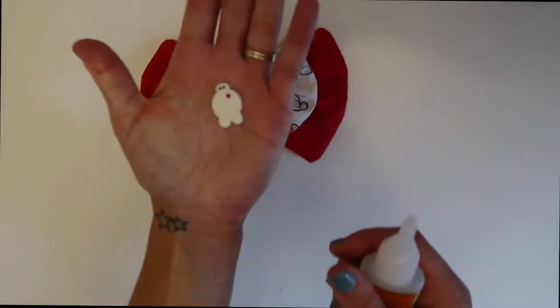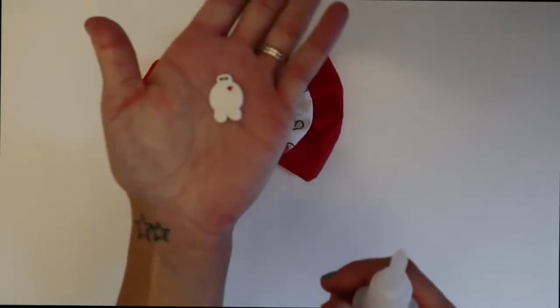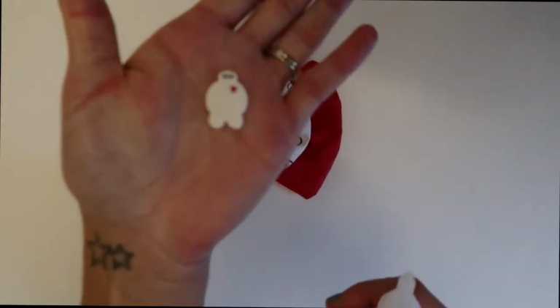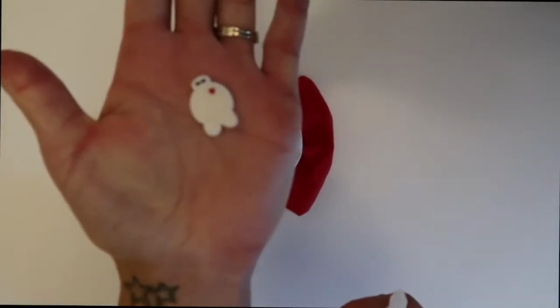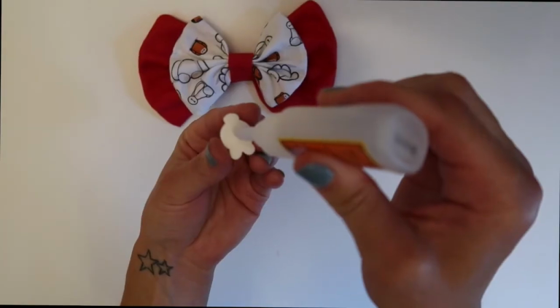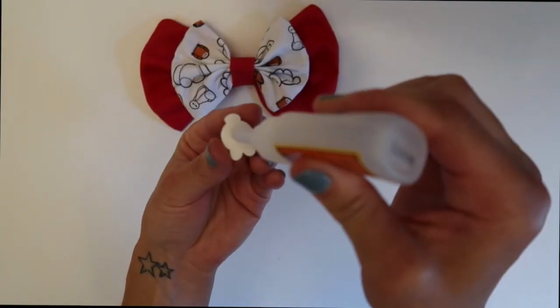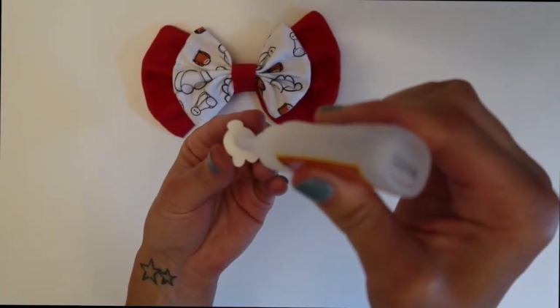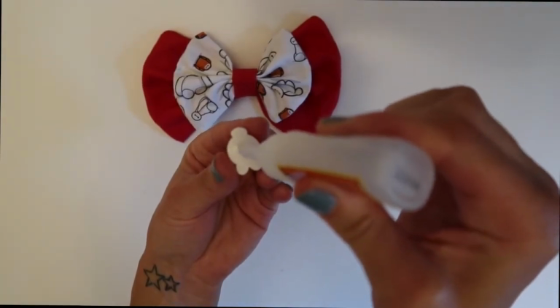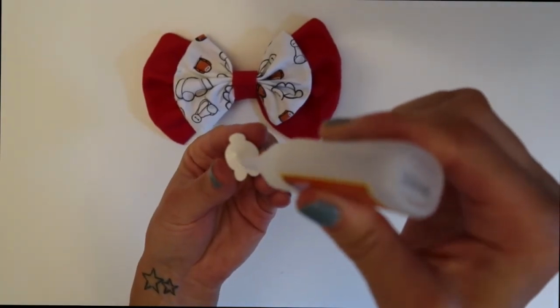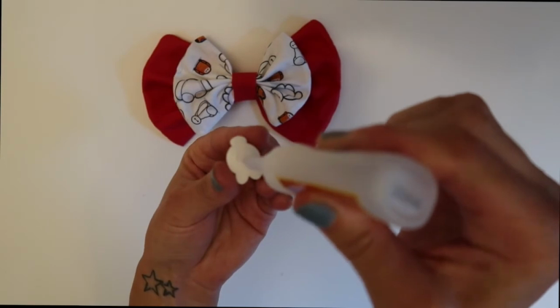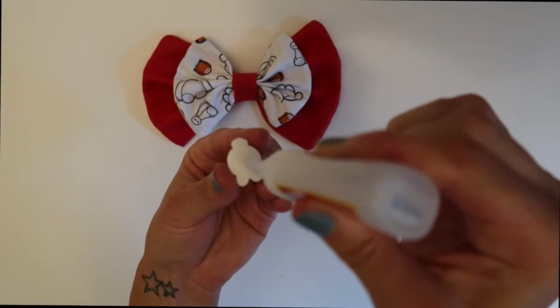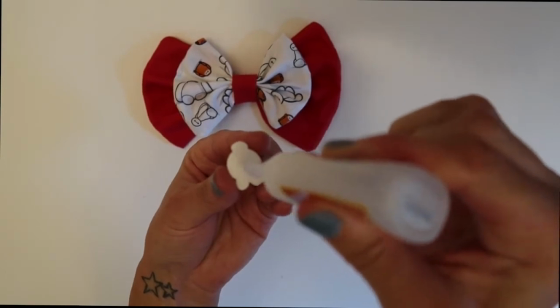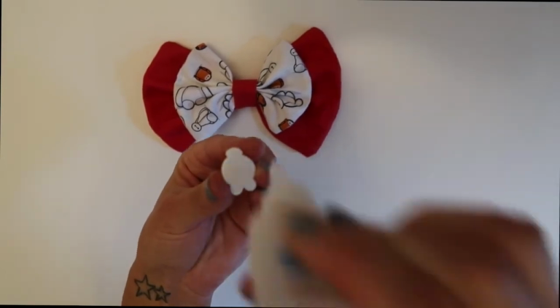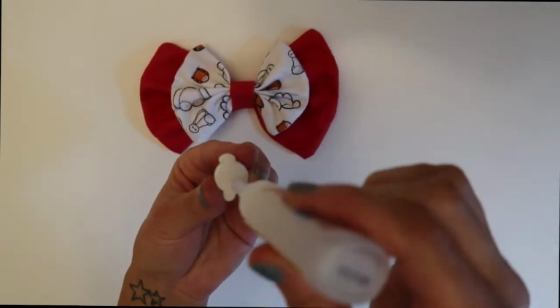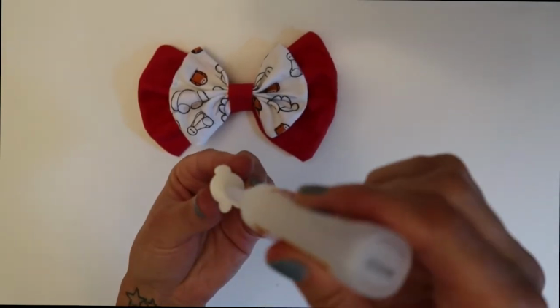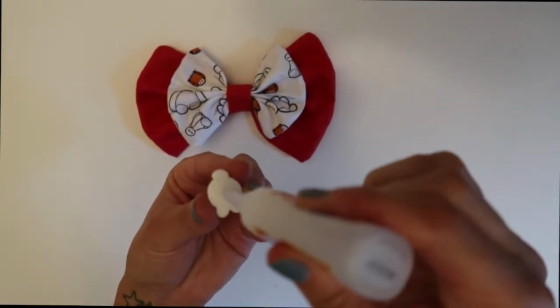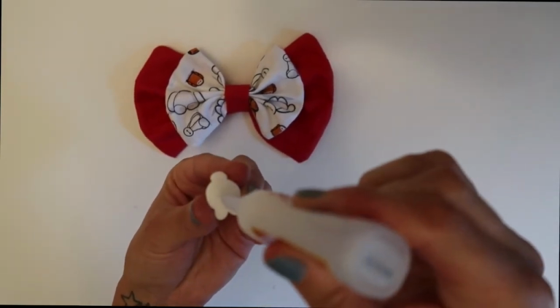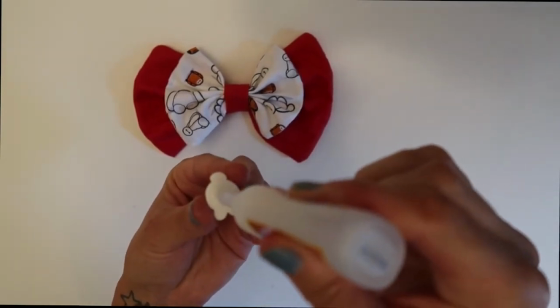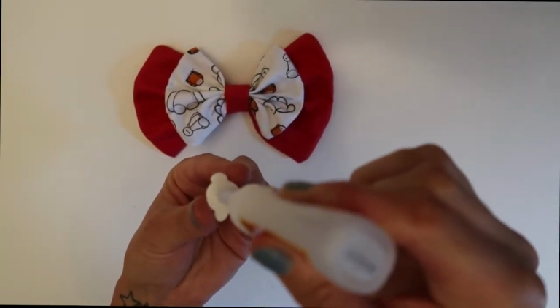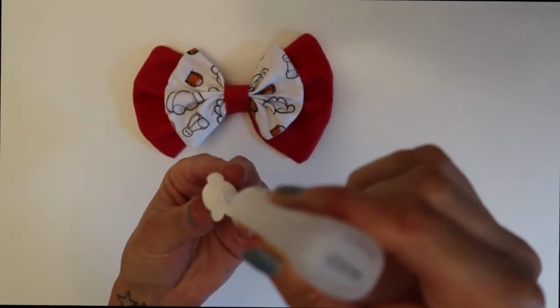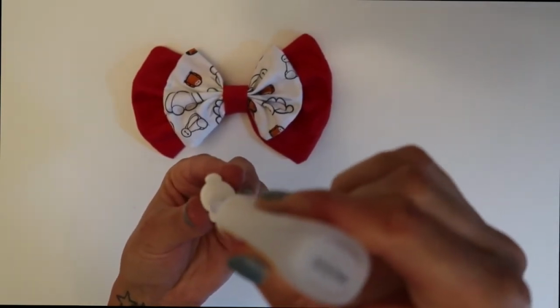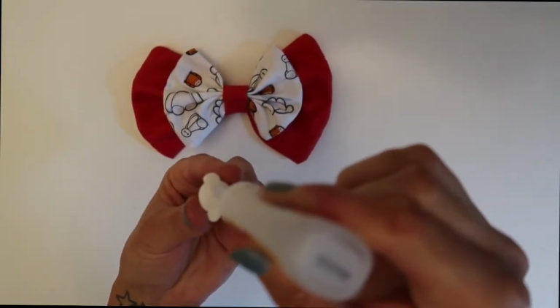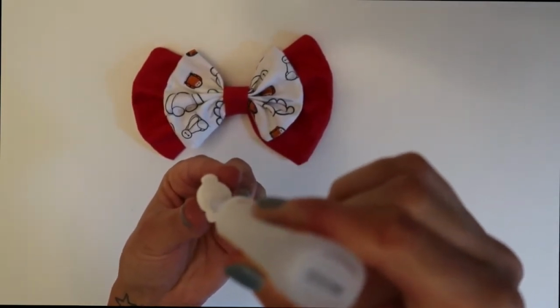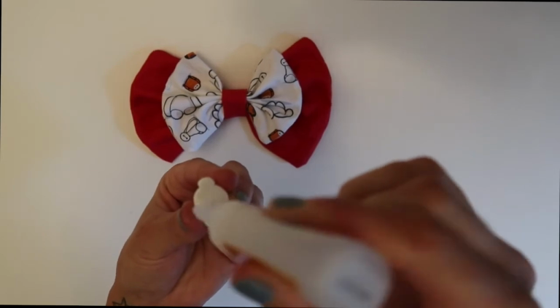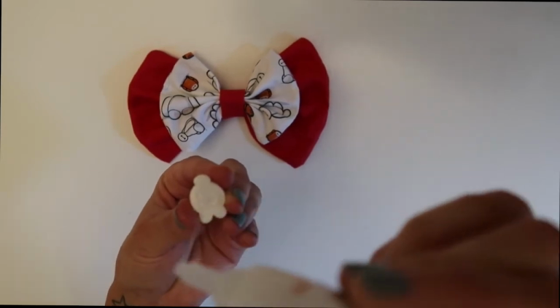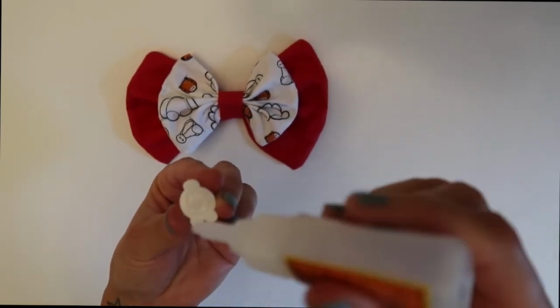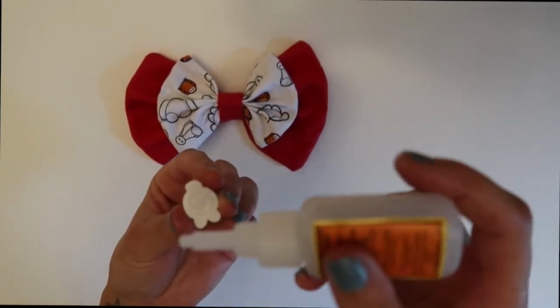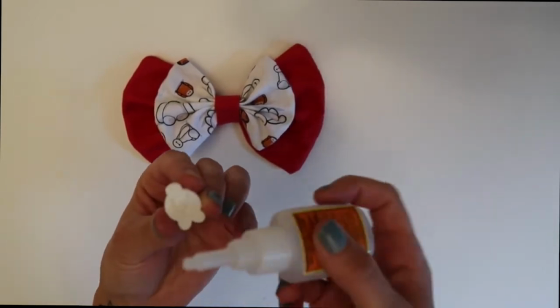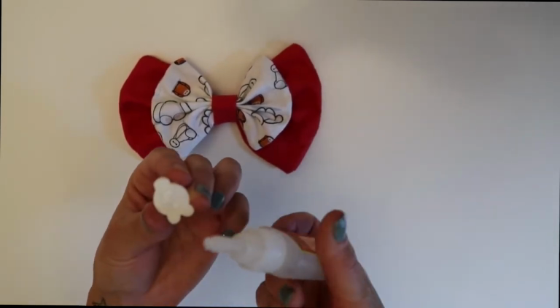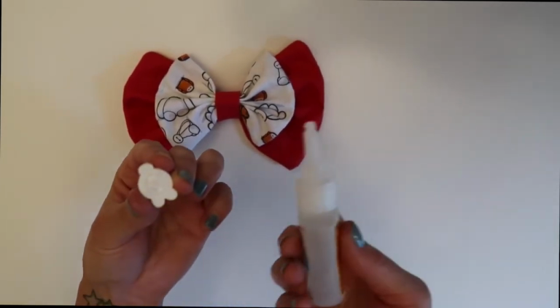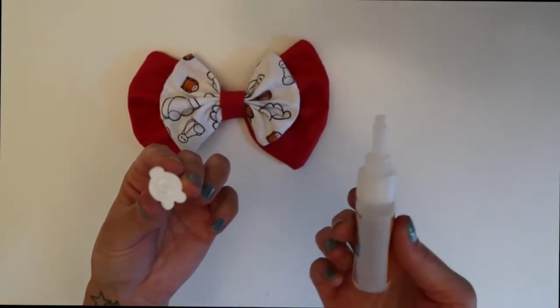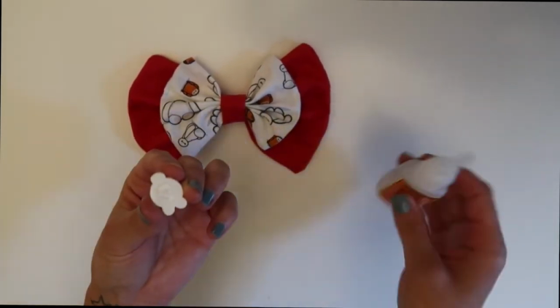And all that's left for the bow is to take your little Baymax and just glue him right on the center. Isn't he so cute? I love this little guy. I got him on Etsy and I will definitely try to link that in the description box below if I can still find it.